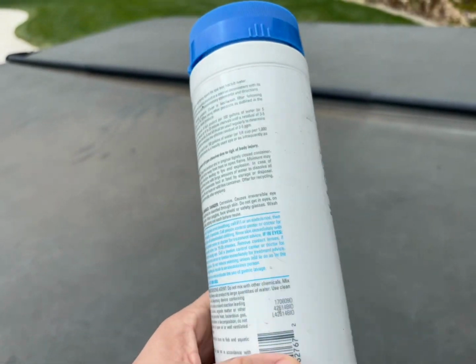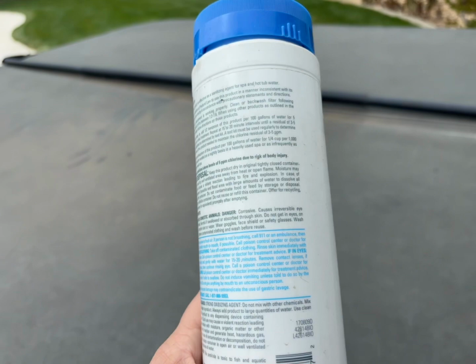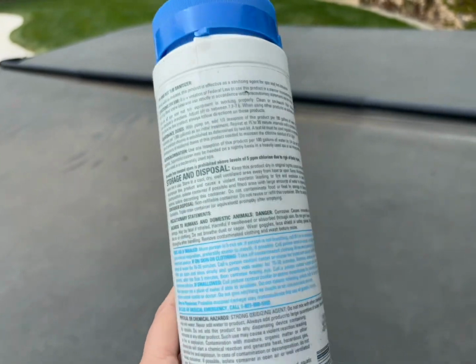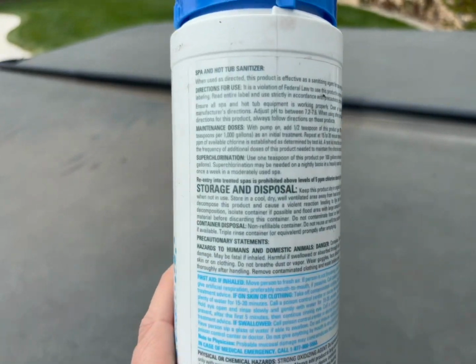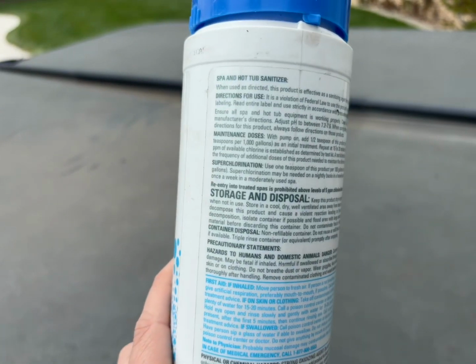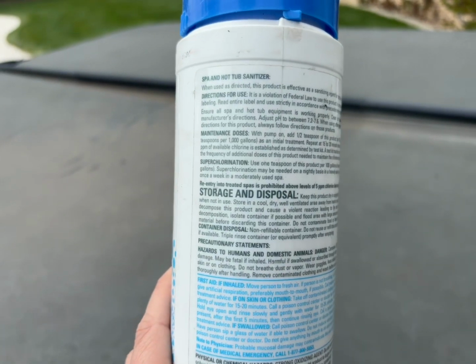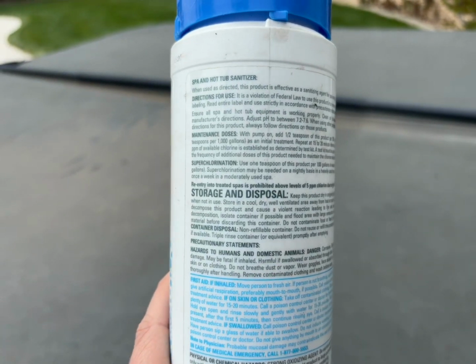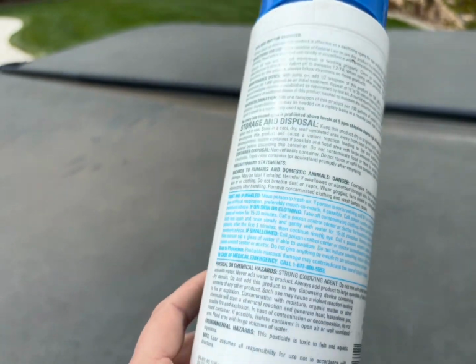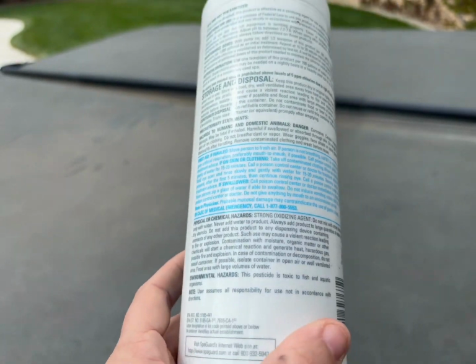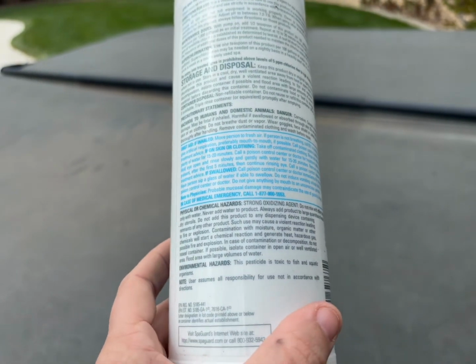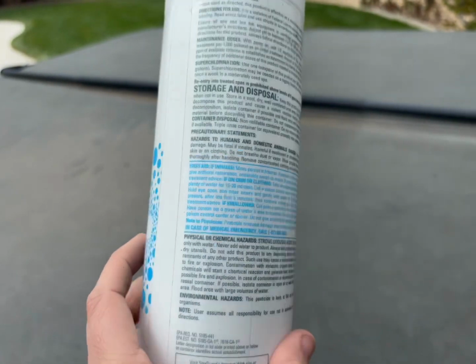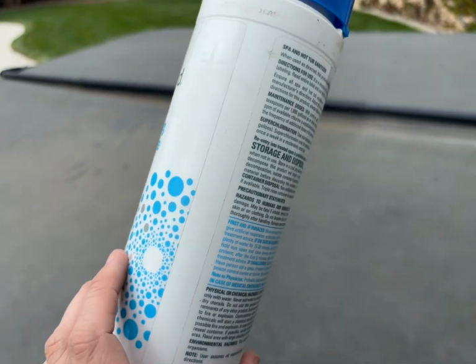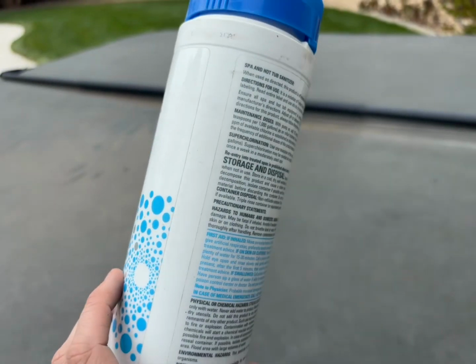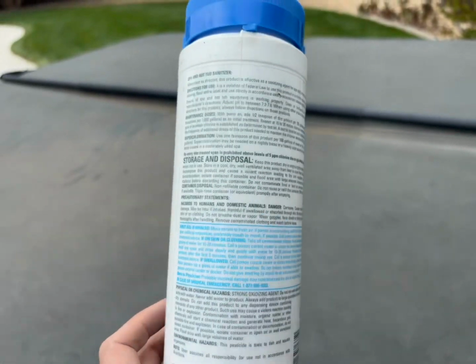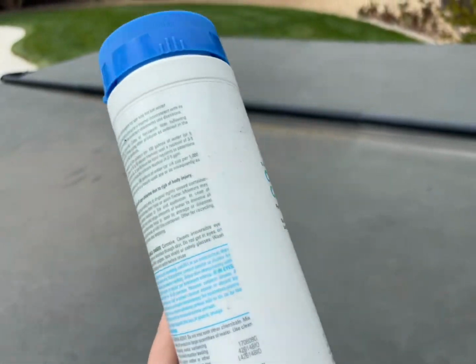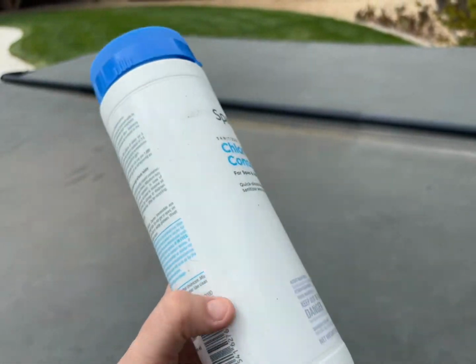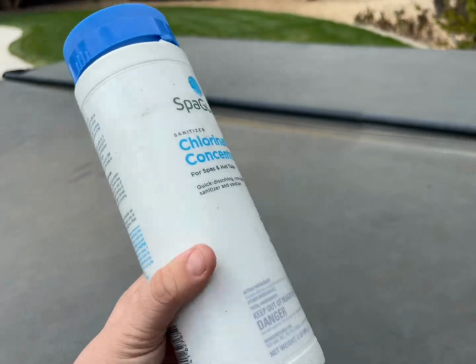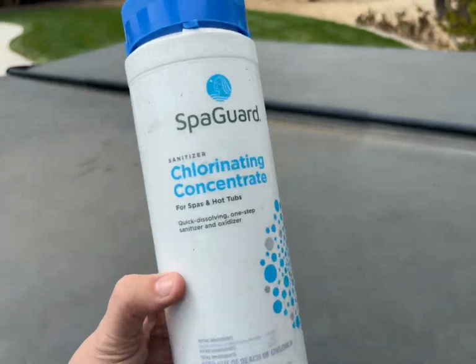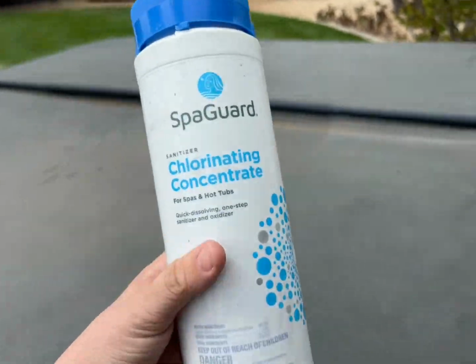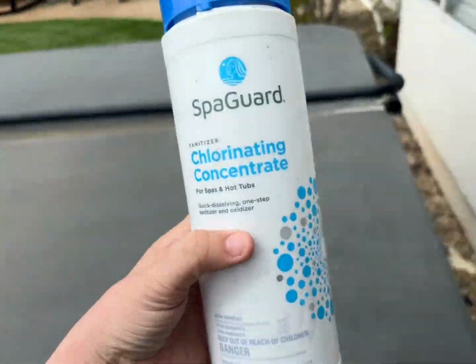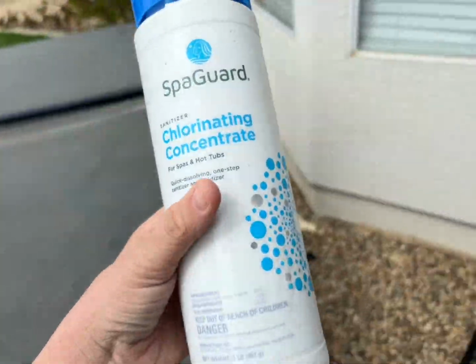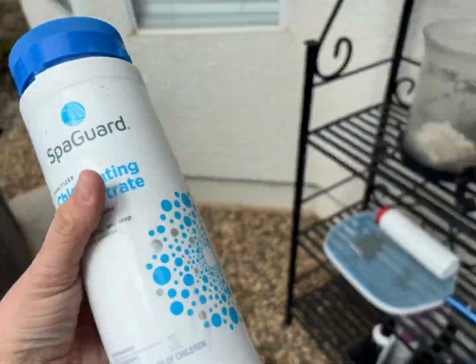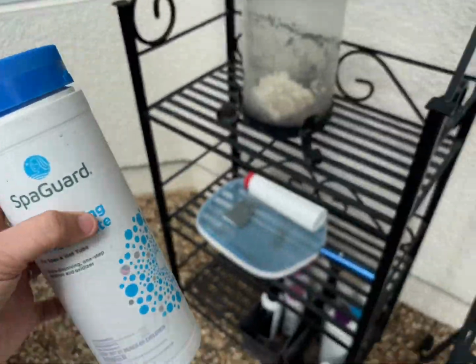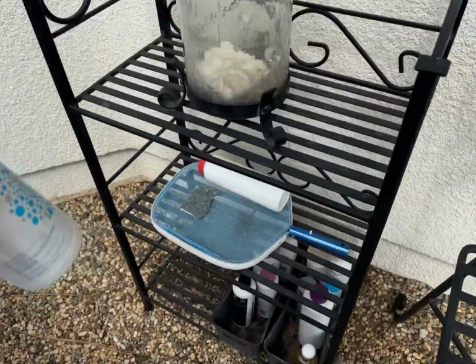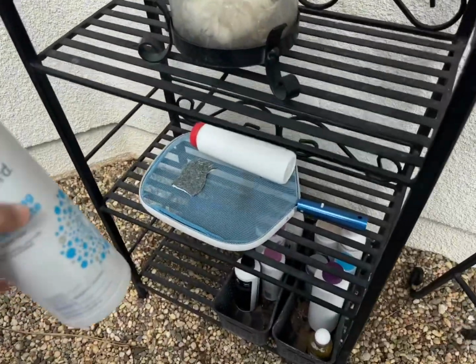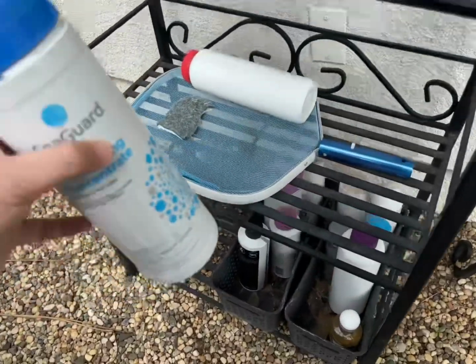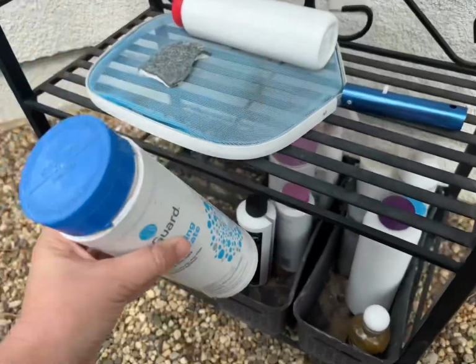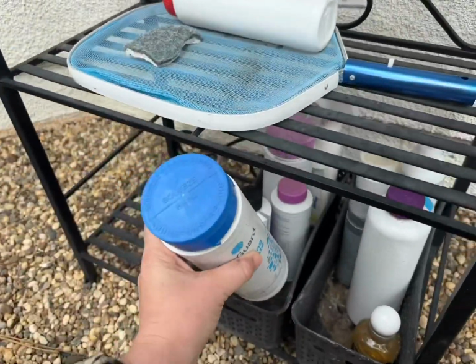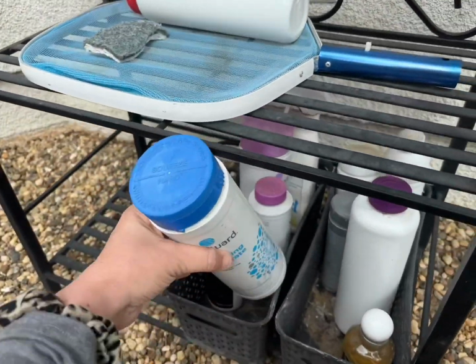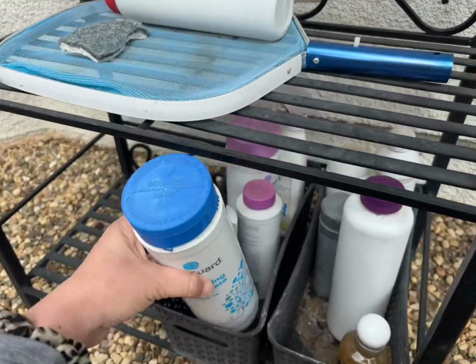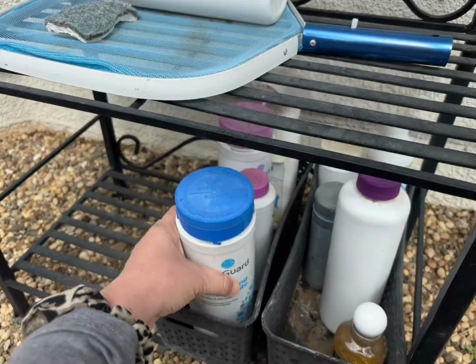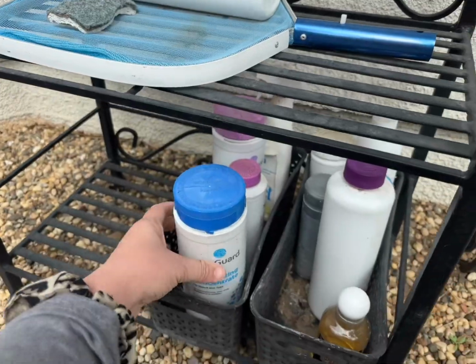You do want to keep it out of reach of children, as it is a chemical type material, but the bottle is sturdy enough that we just keep all of our bottles right outside. It is super convenient and works well.